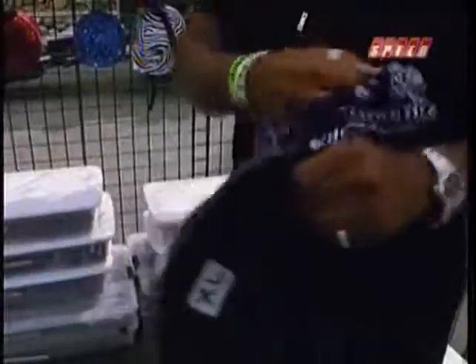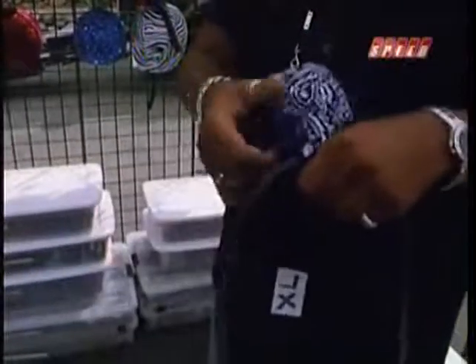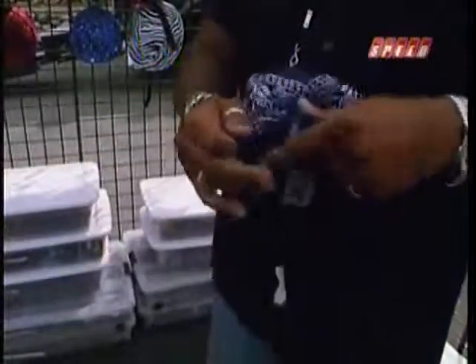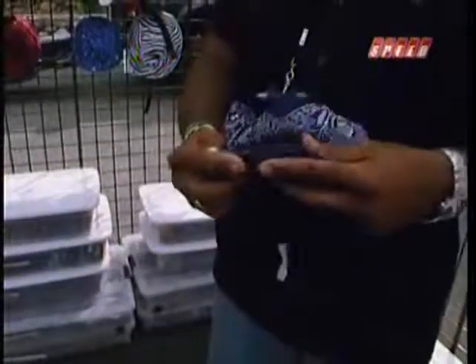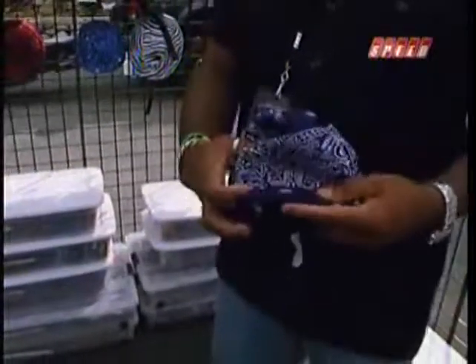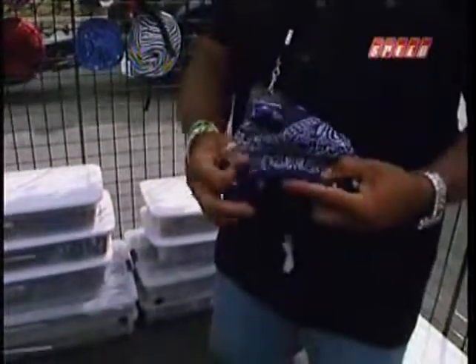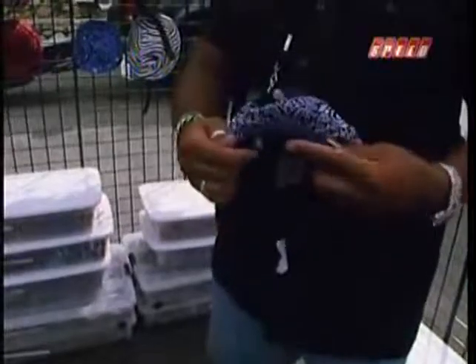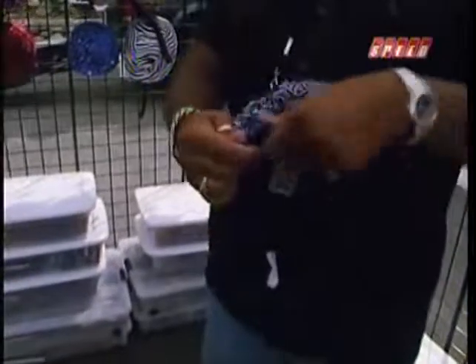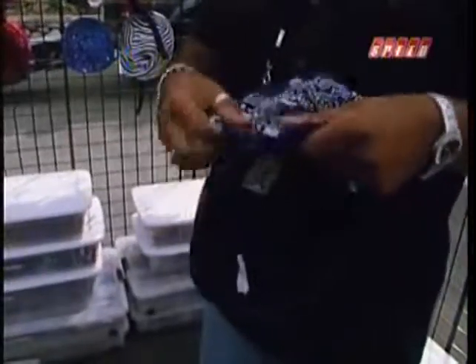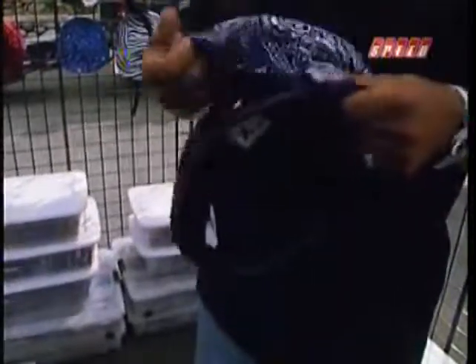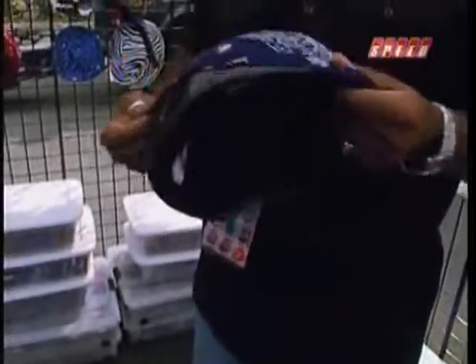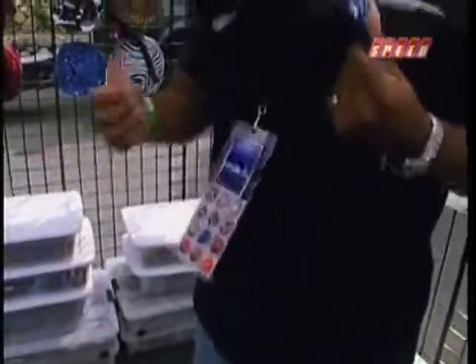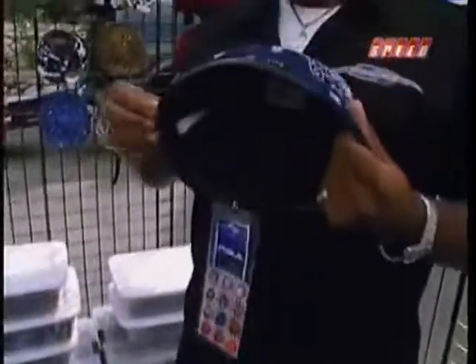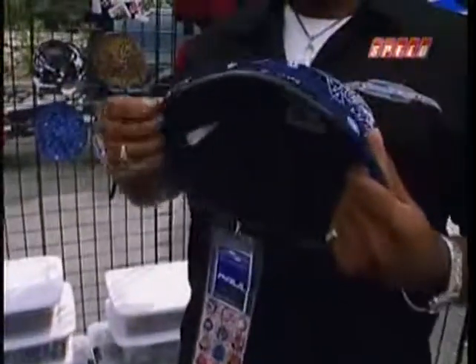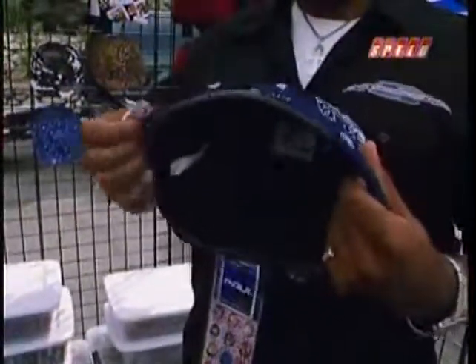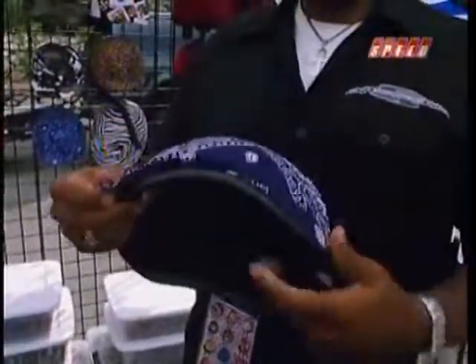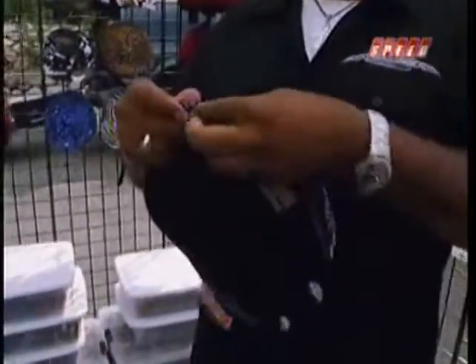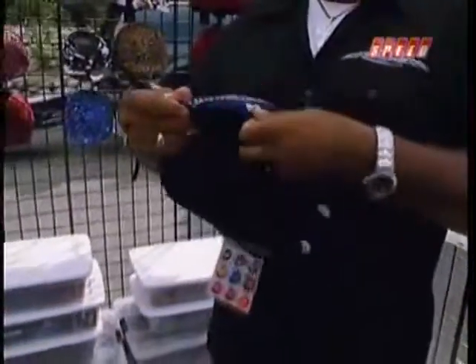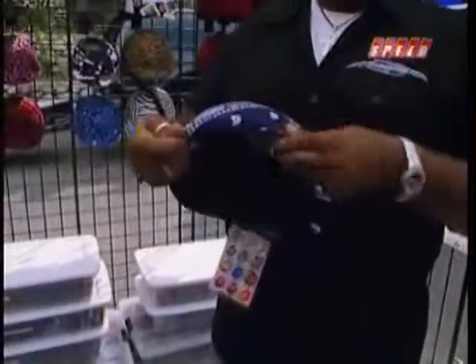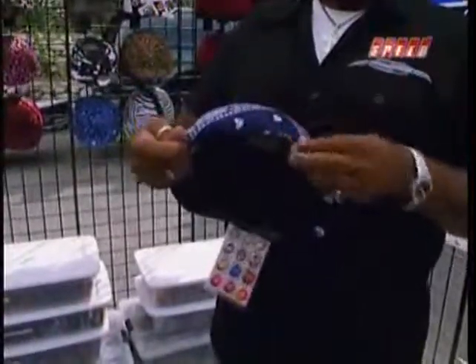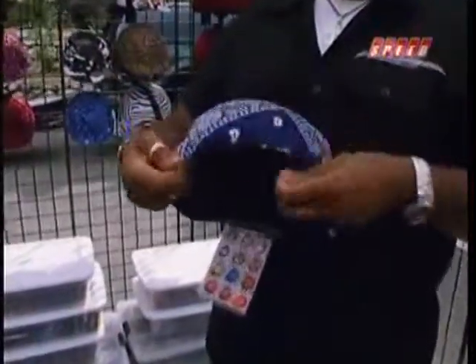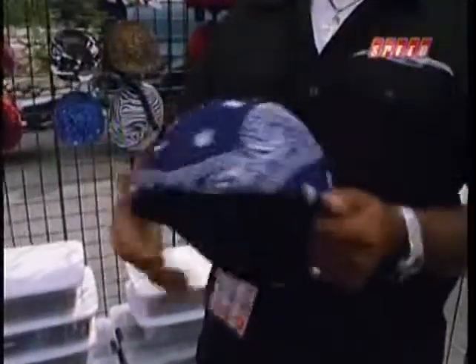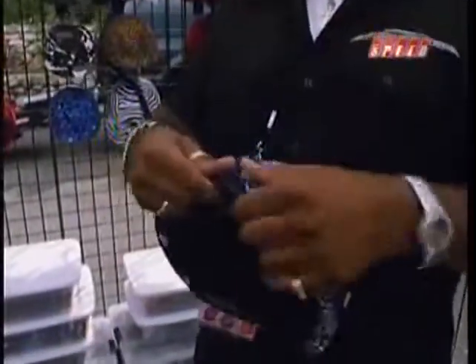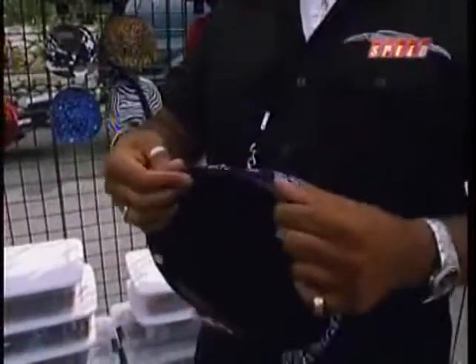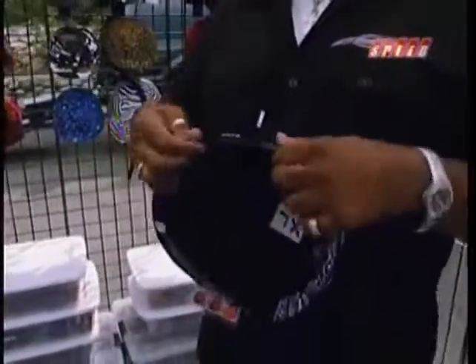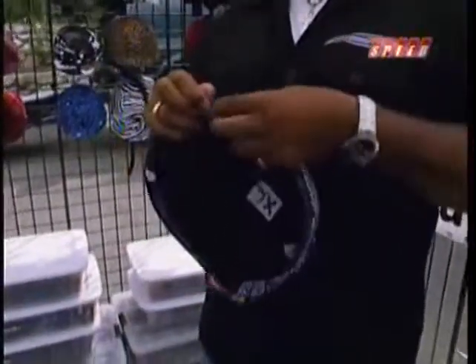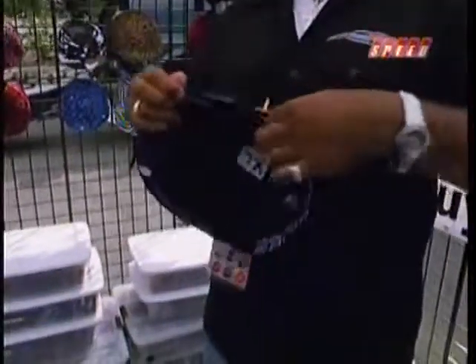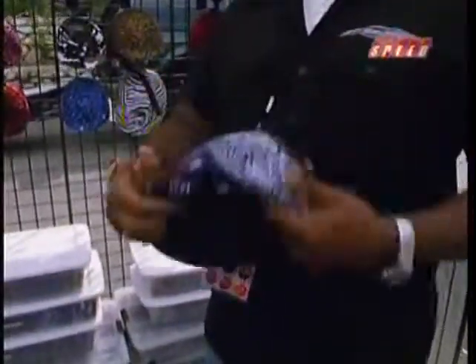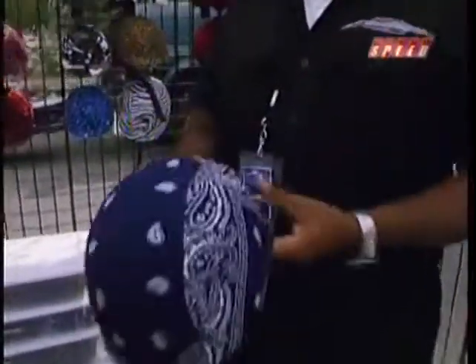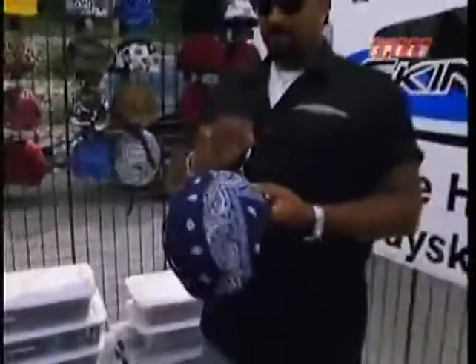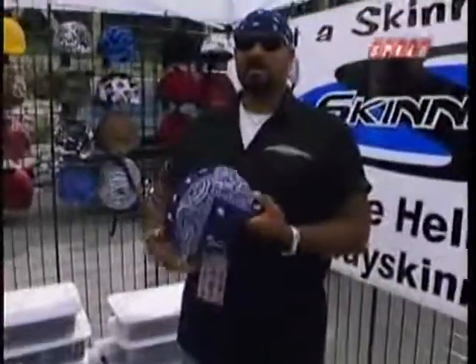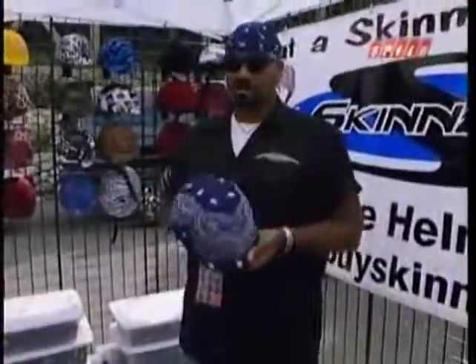You just line up the front, hold it in place with your finger, and just pull it back — and it slides right on. Just bring your finger underneath here to bring it around the edge, bring the other edge around, and that's it. You got a Skinner.